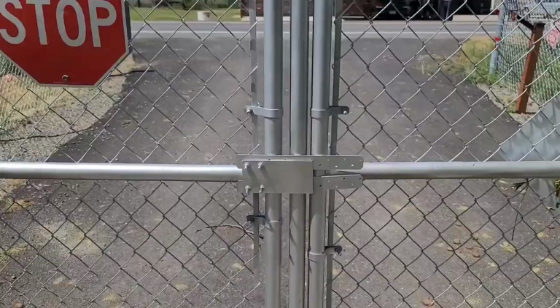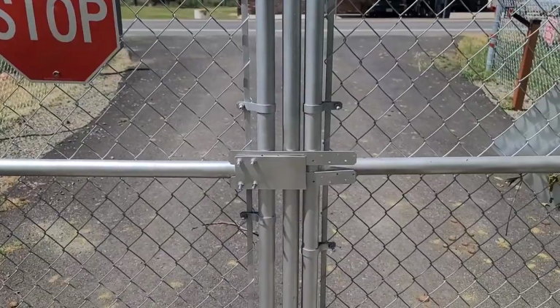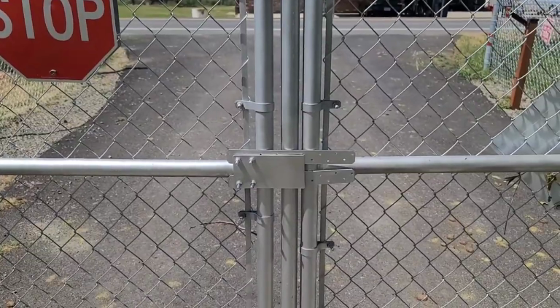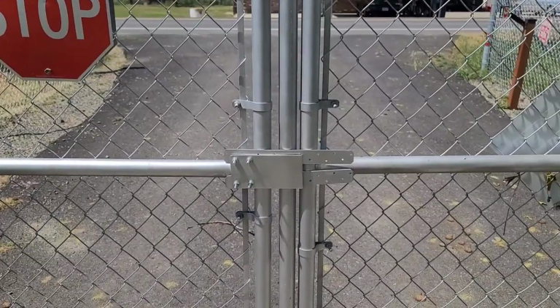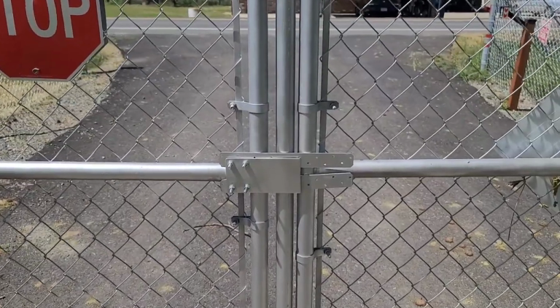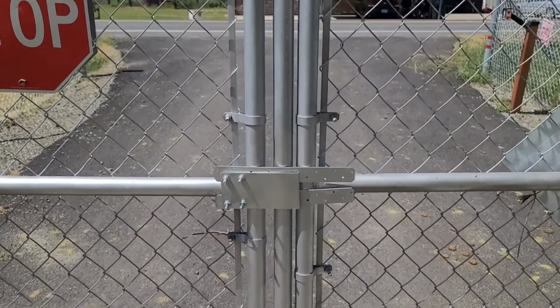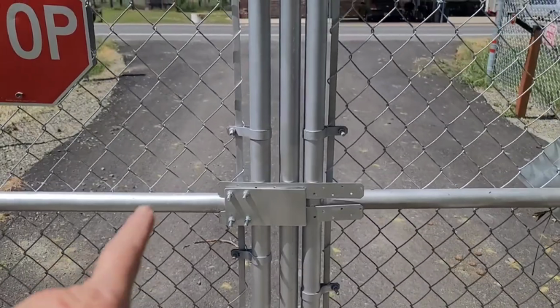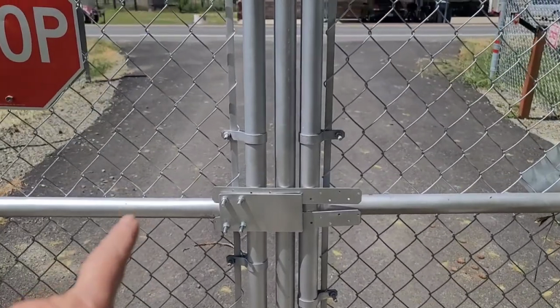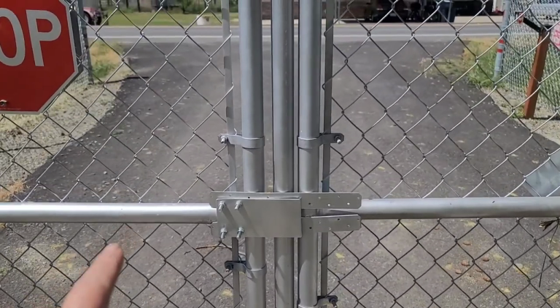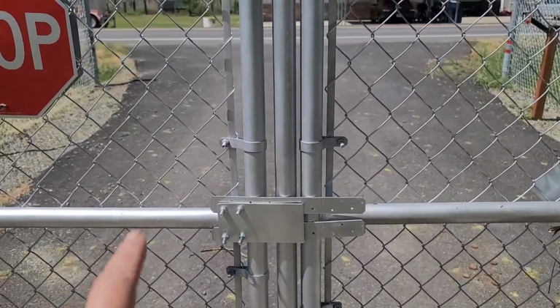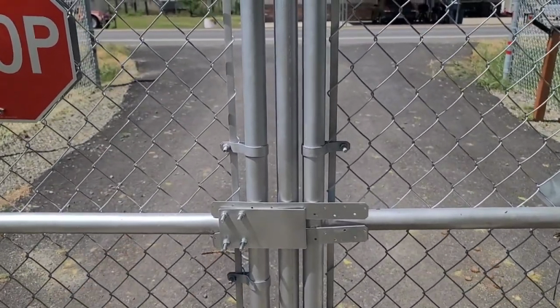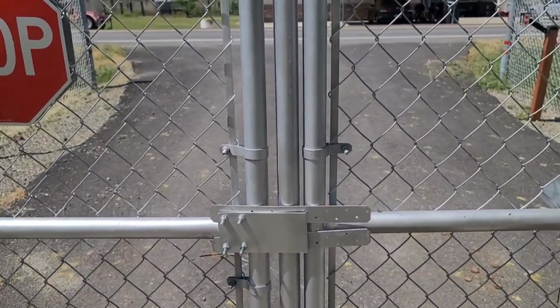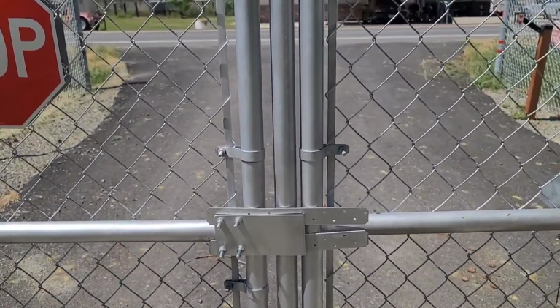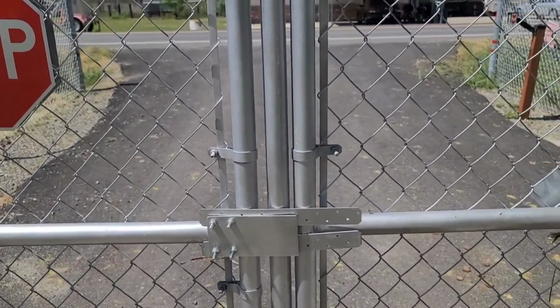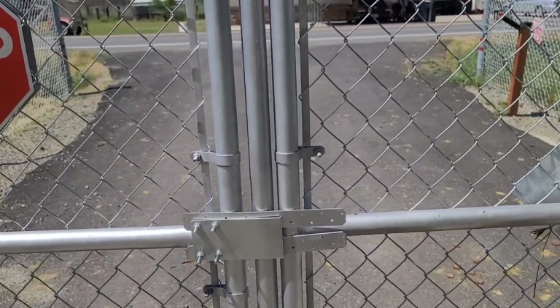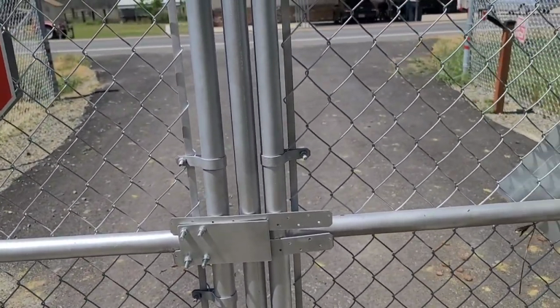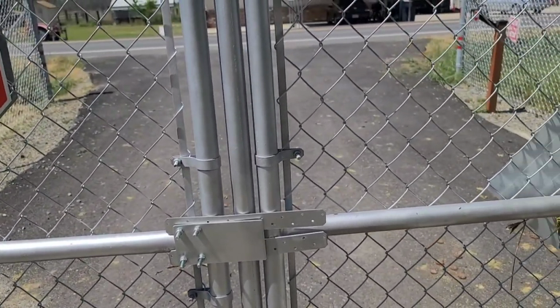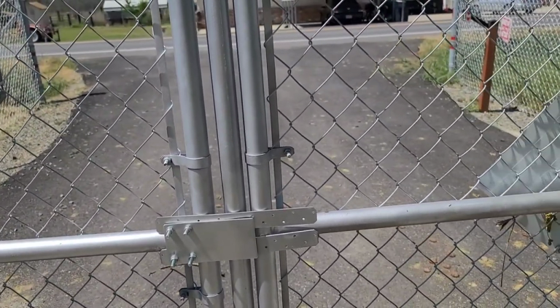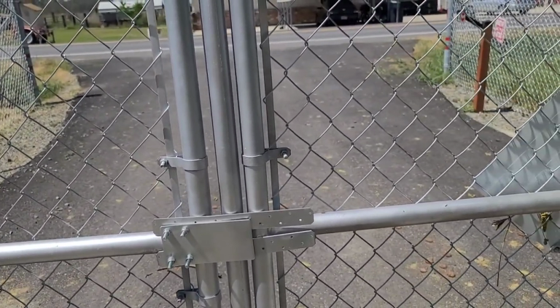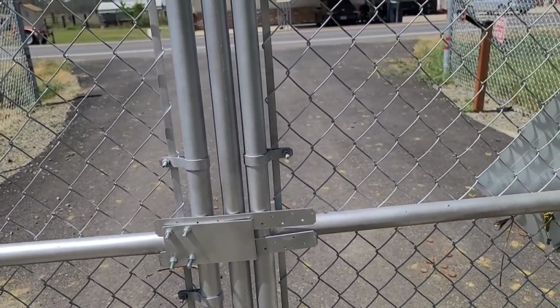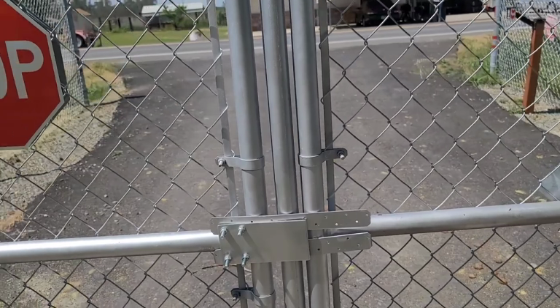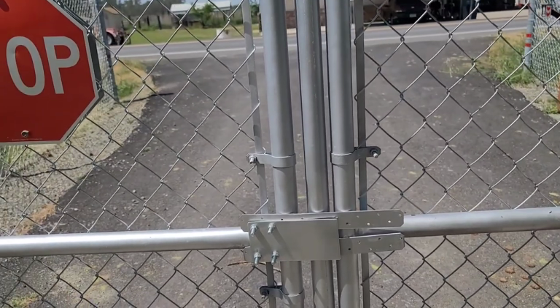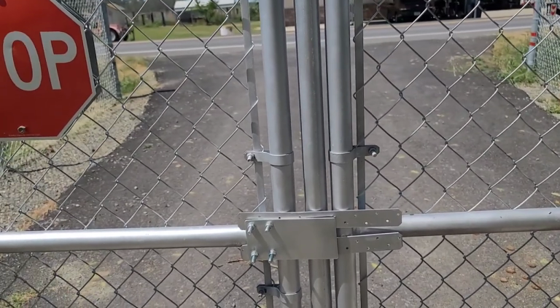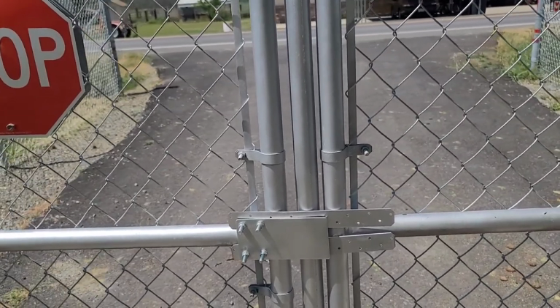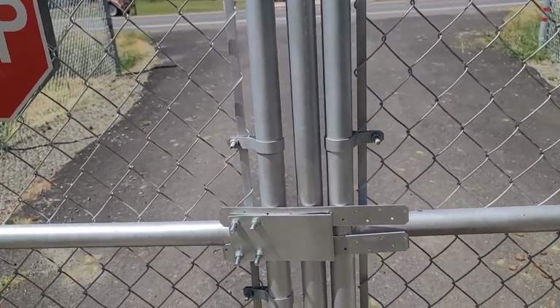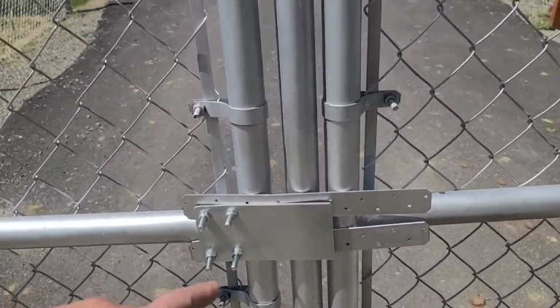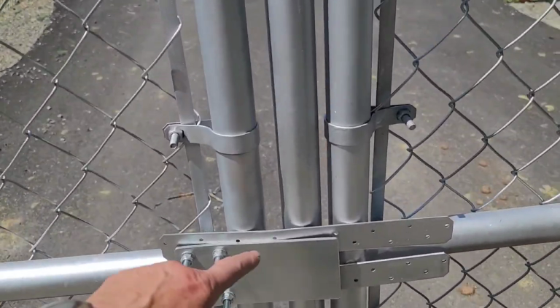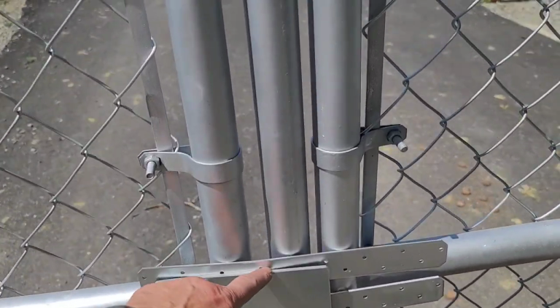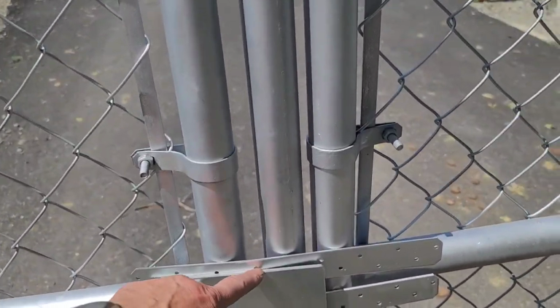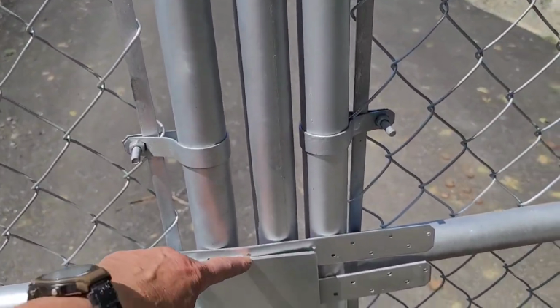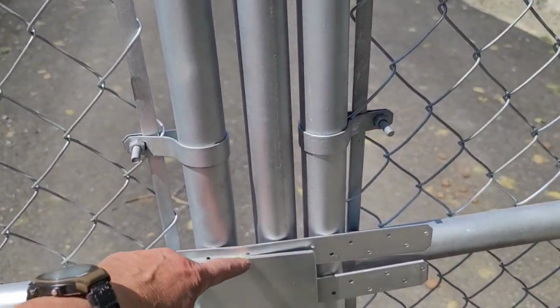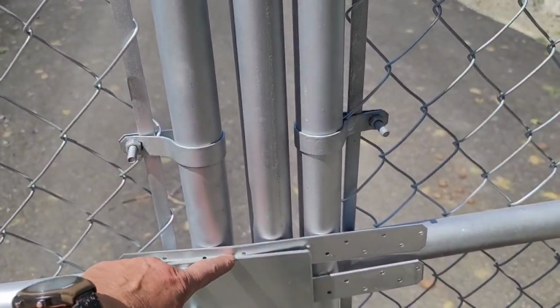When the gate opens, the first gate opens, then the second gate opens. When it closes, the second gate closes, then the first gate closes, and it catches with this little bracket.